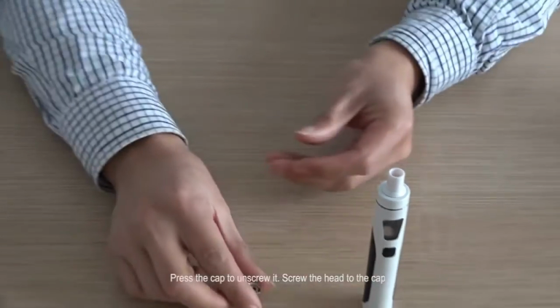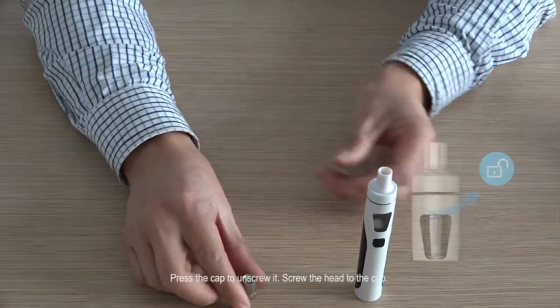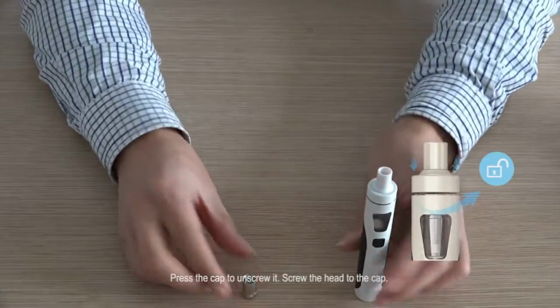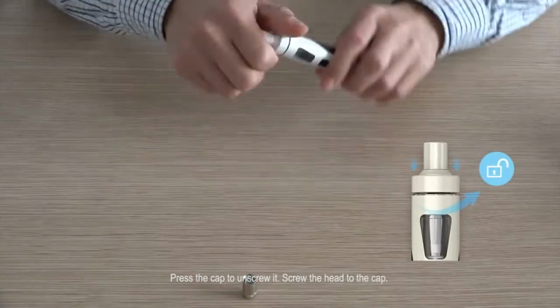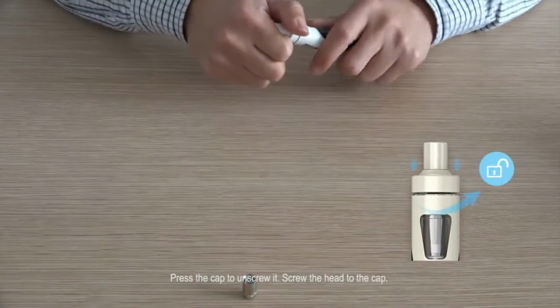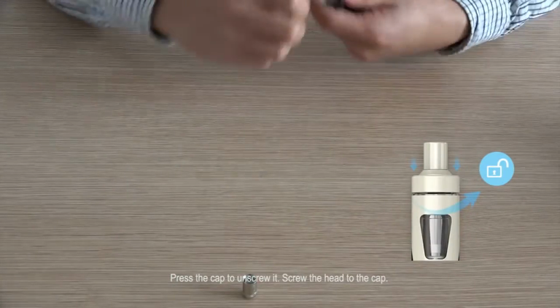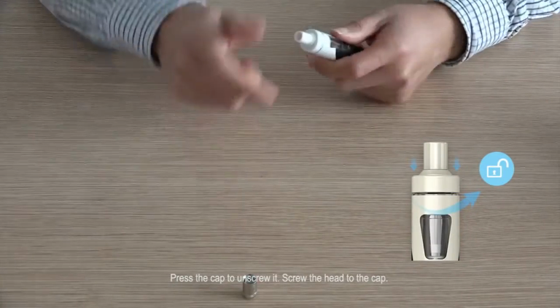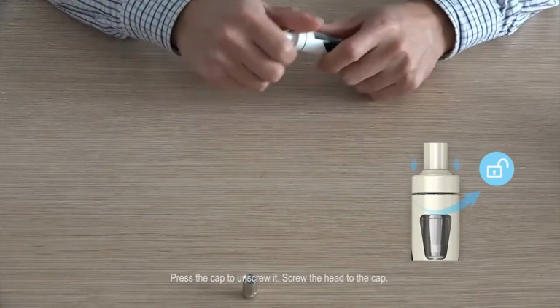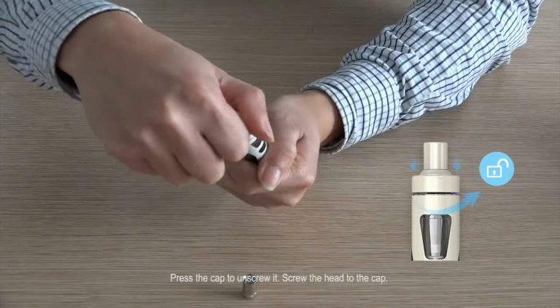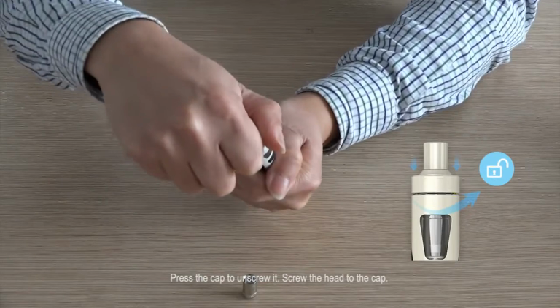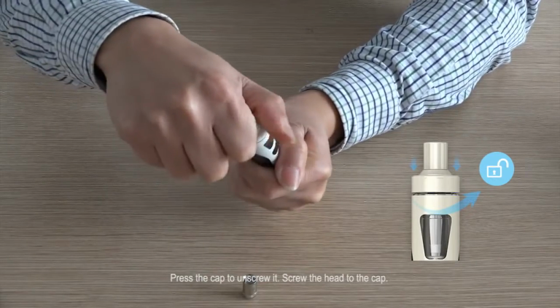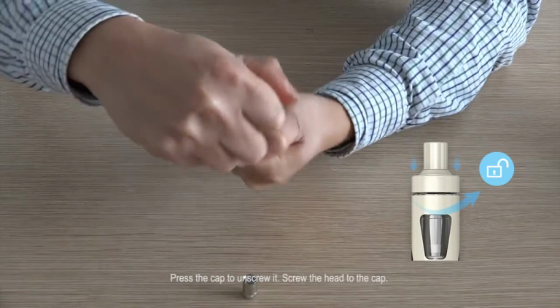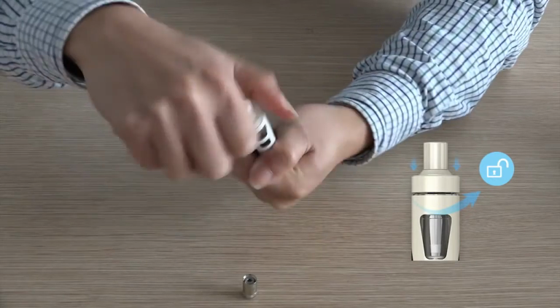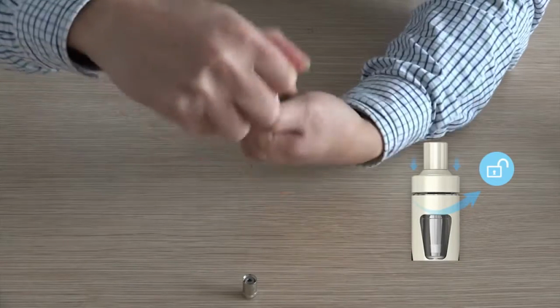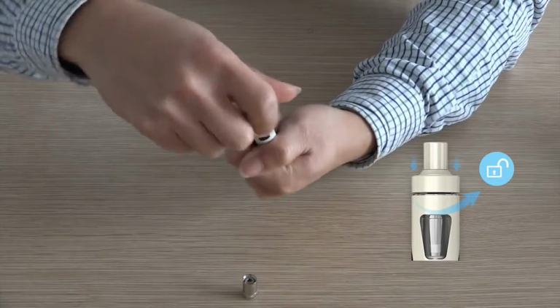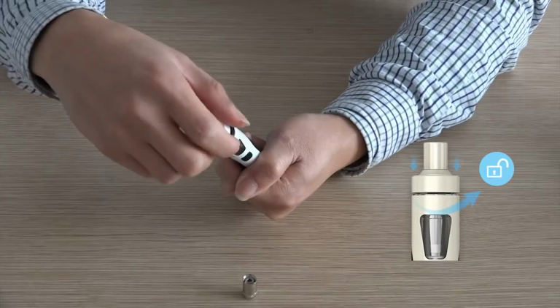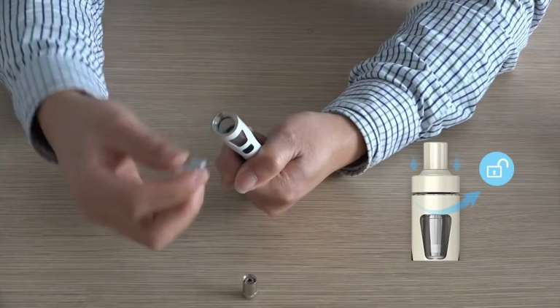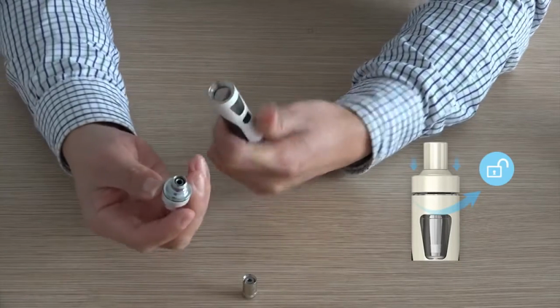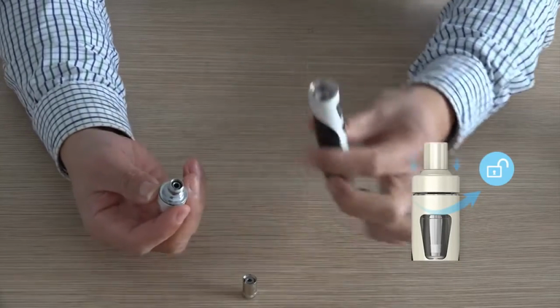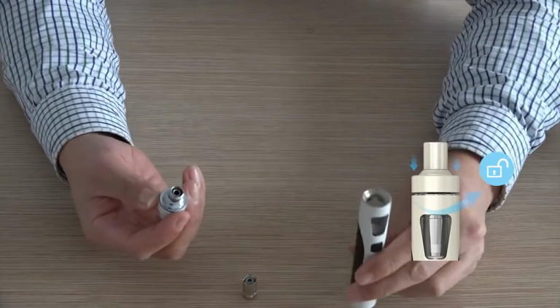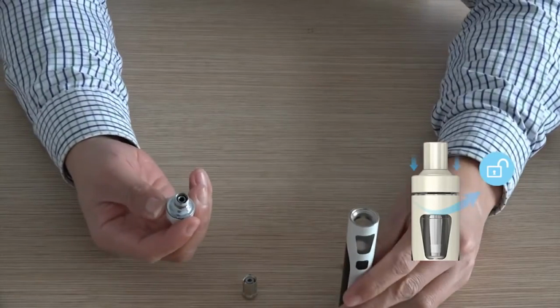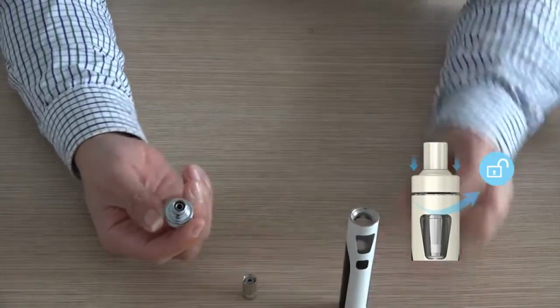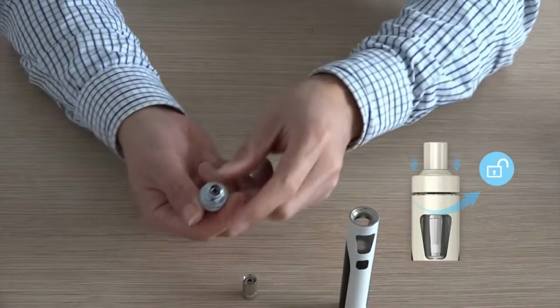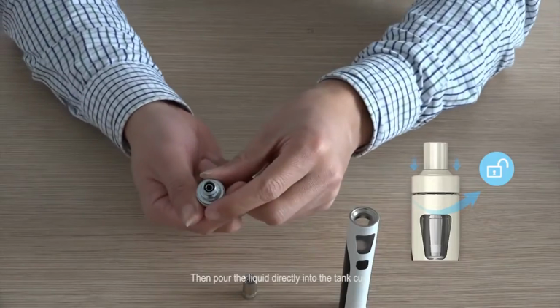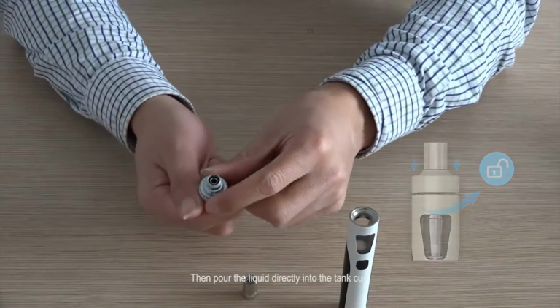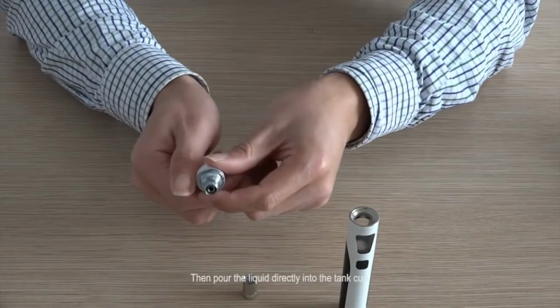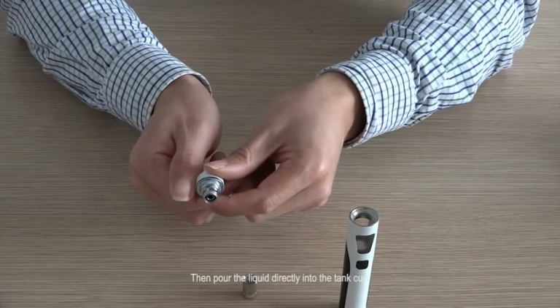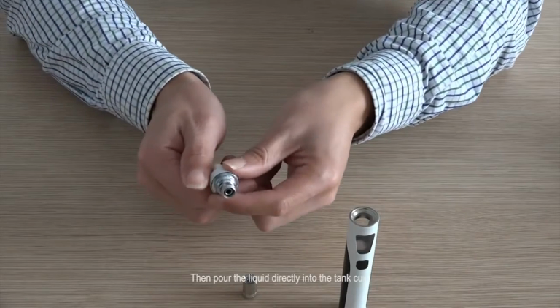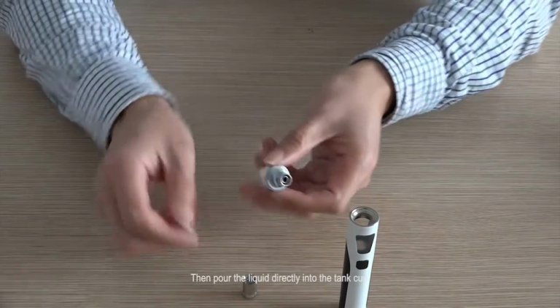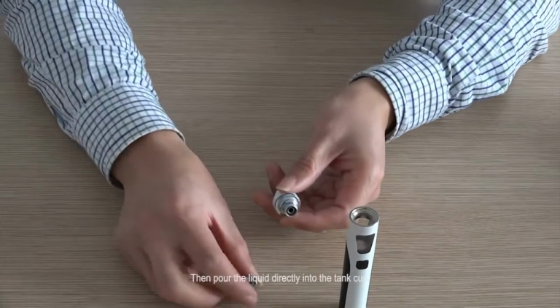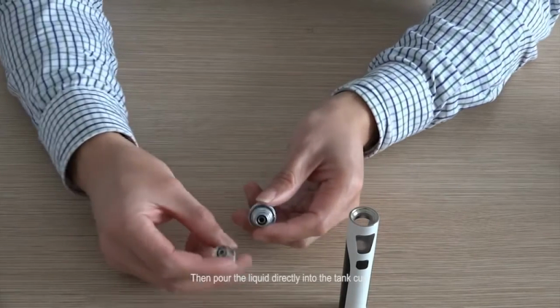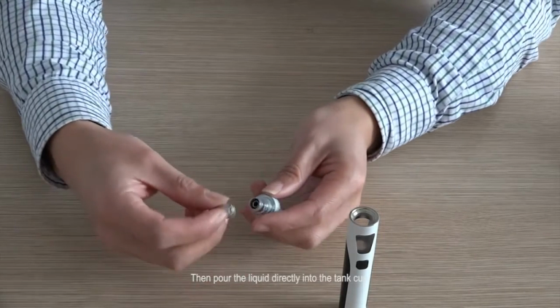Press the cap to unscrew it, then screw the atomizer head to the cap. Then pour the liquid directly into the tank cup.